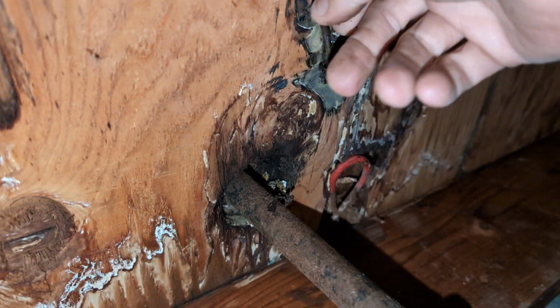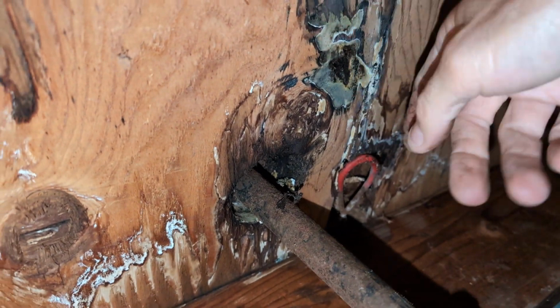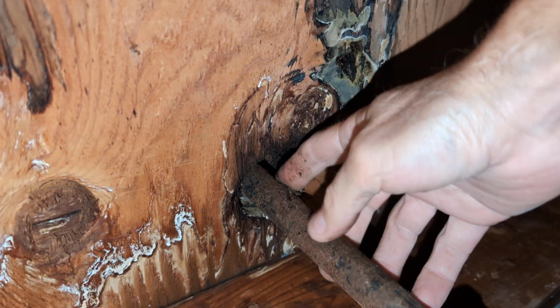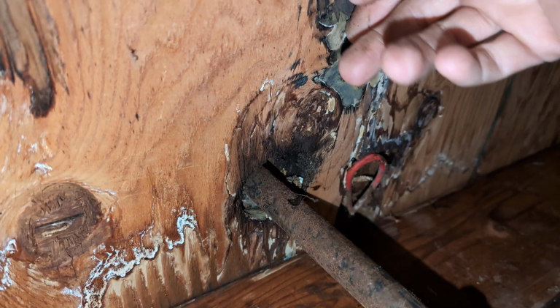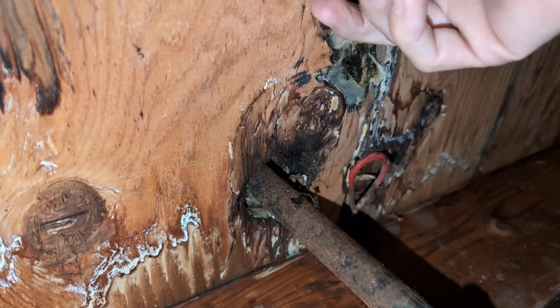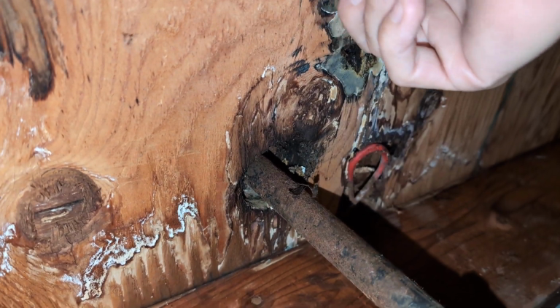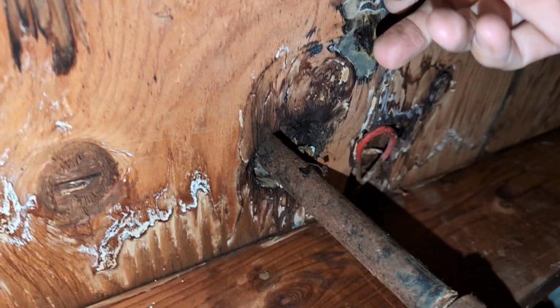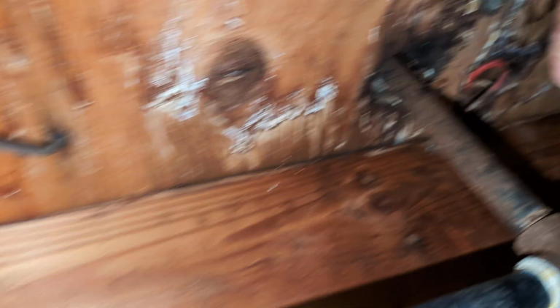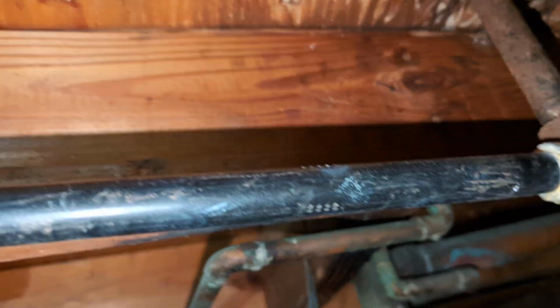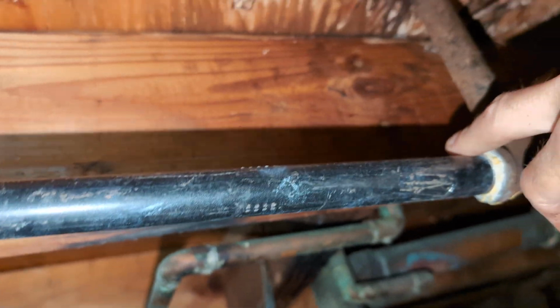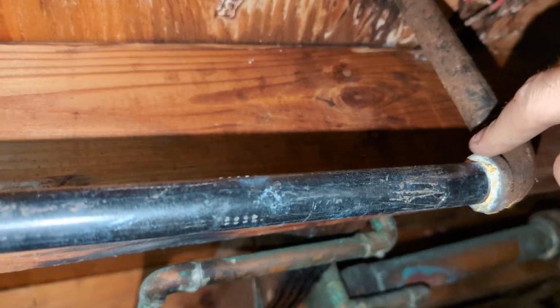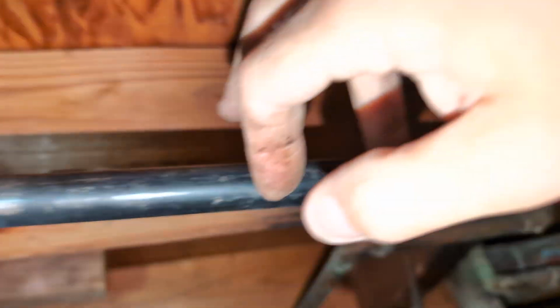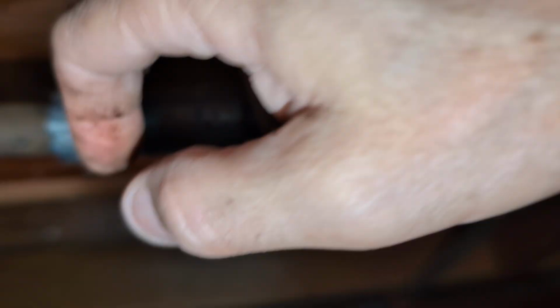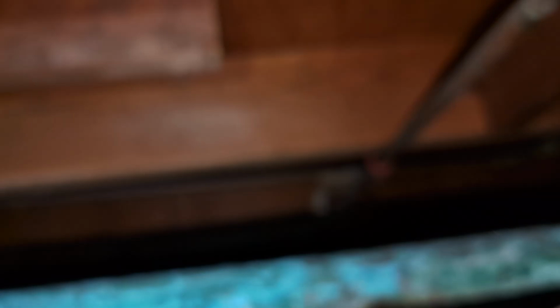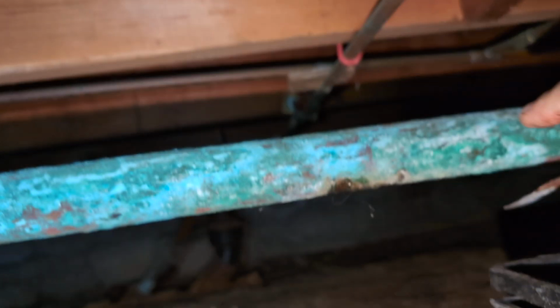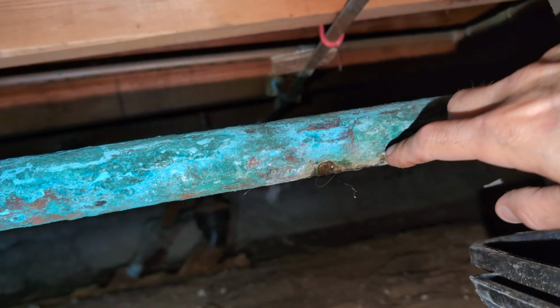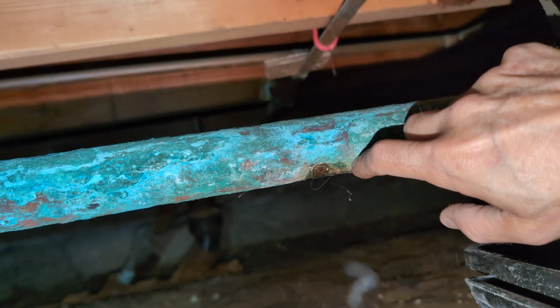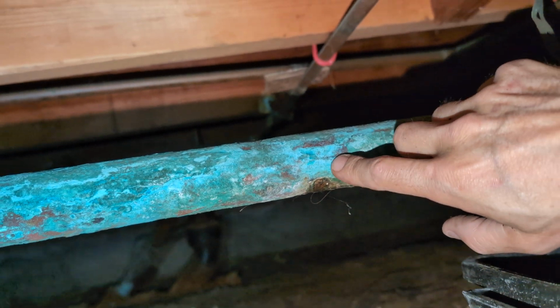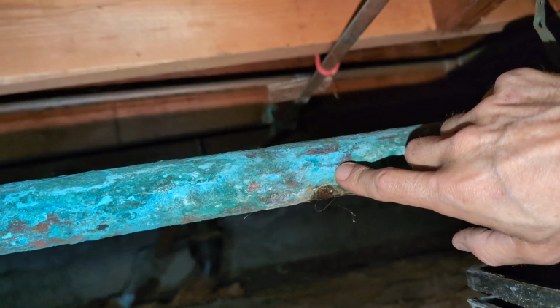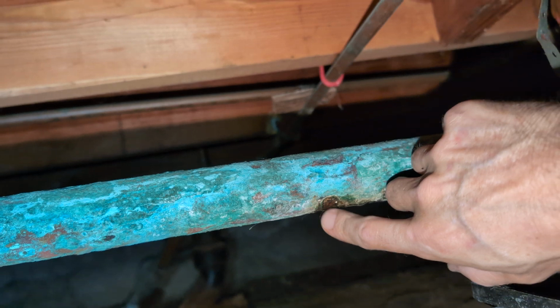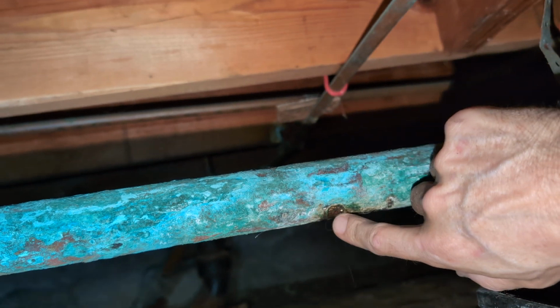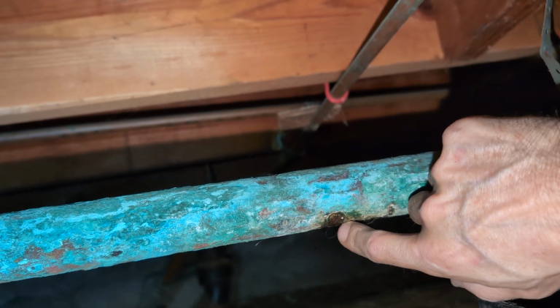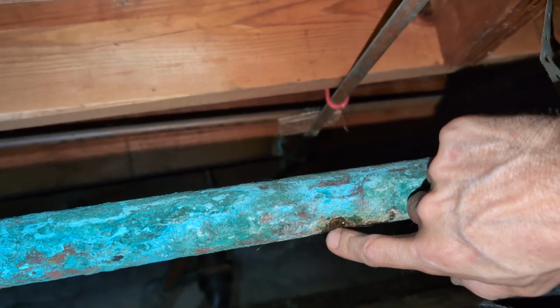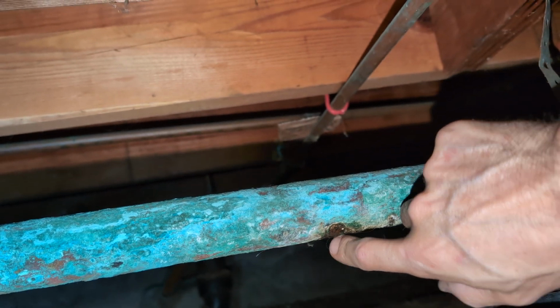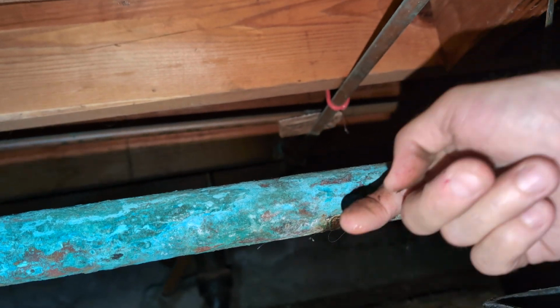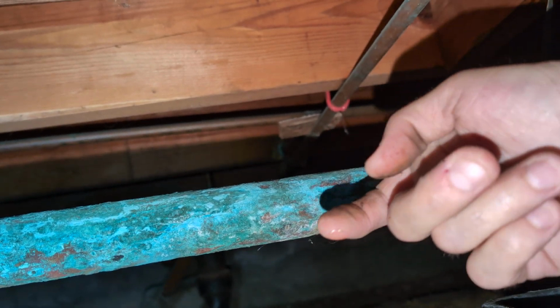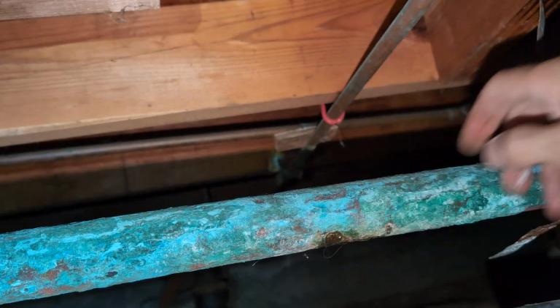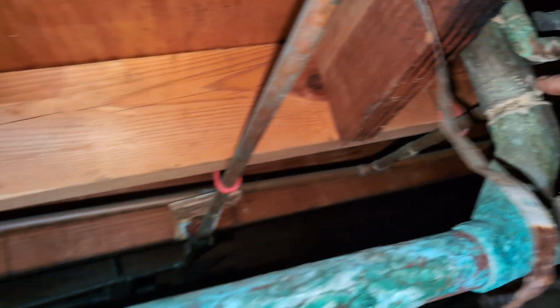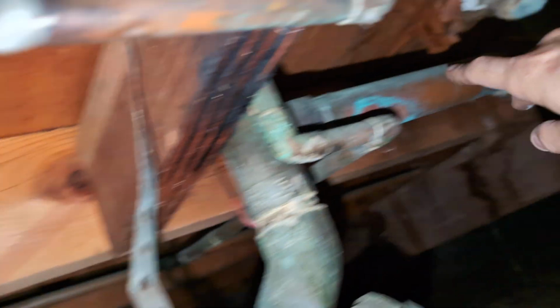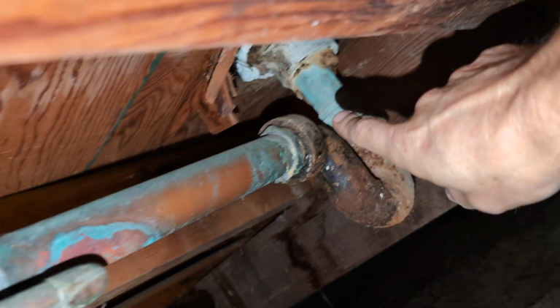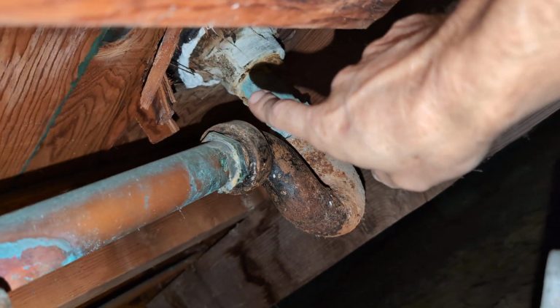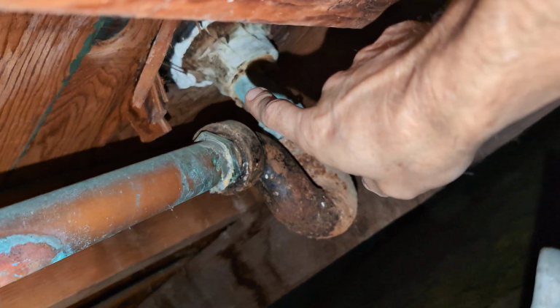This is the gas pipe around the furnace that we did have to repair — there was a leak here. A couple other minor issues. I don't know if there's any coverage for that small leak on the drain line coming off of the stall shower.